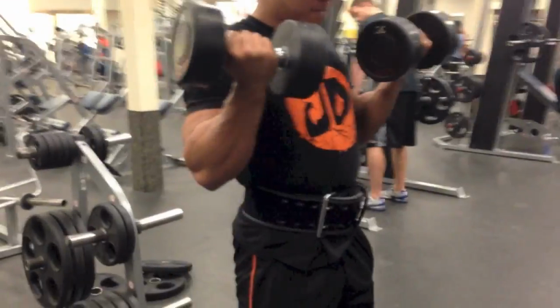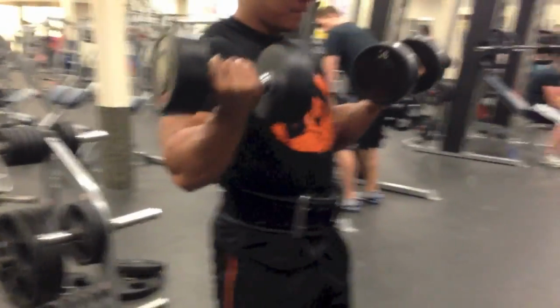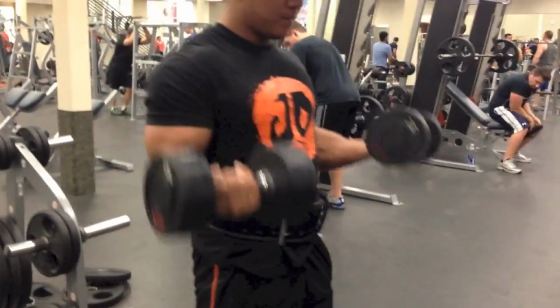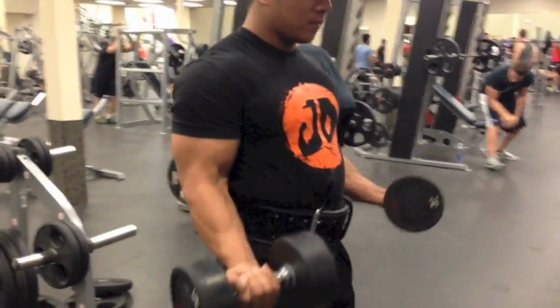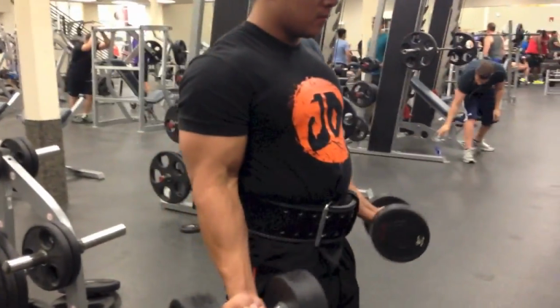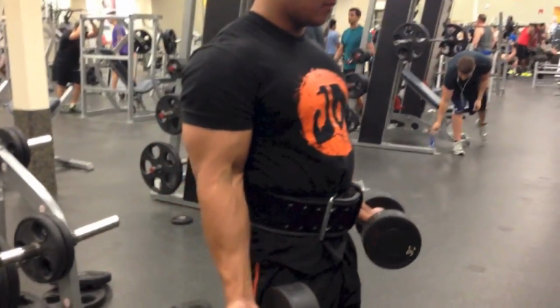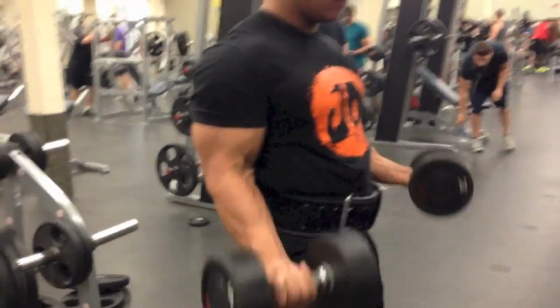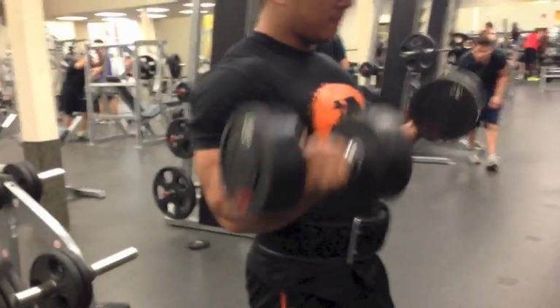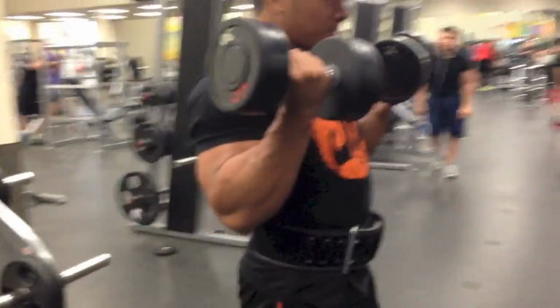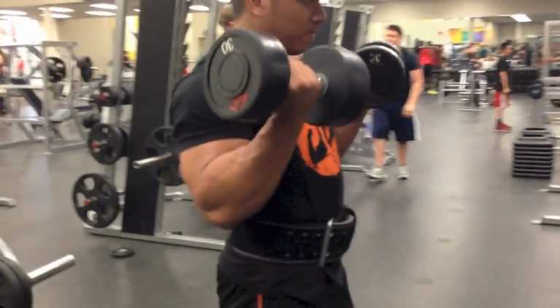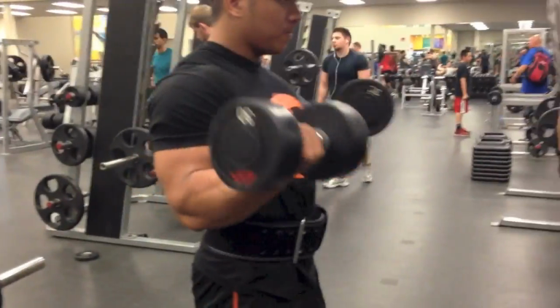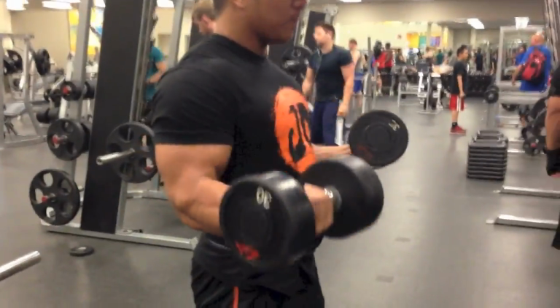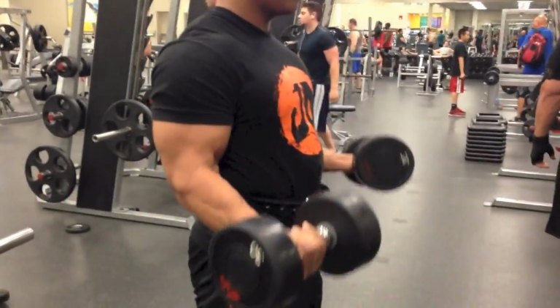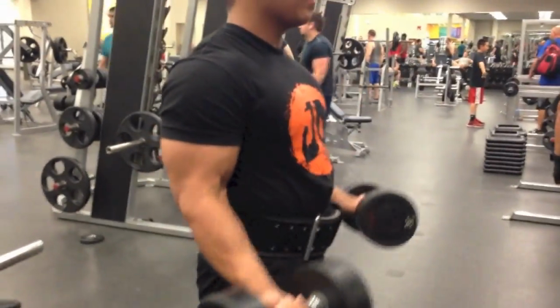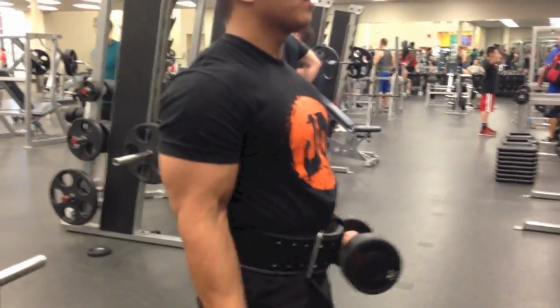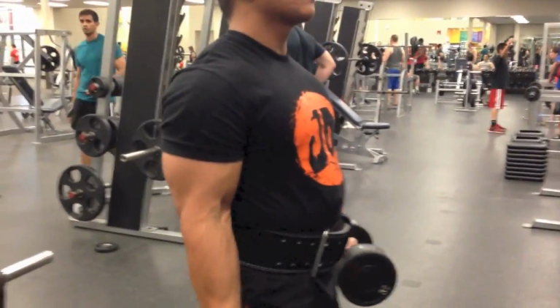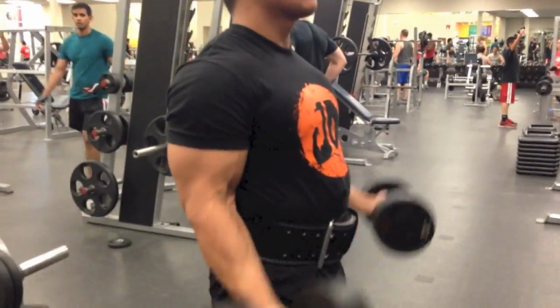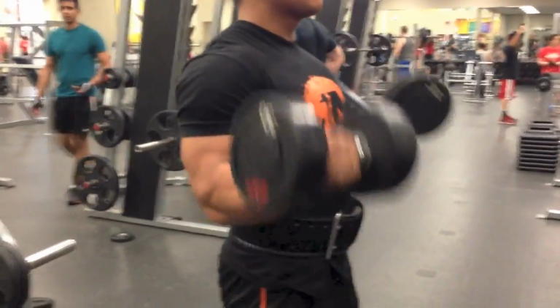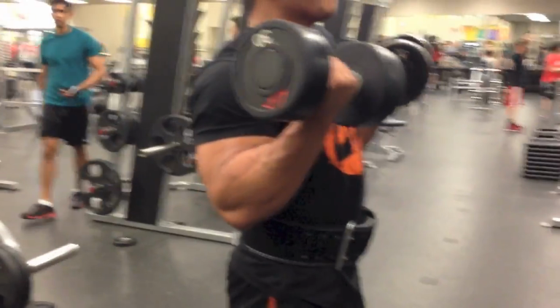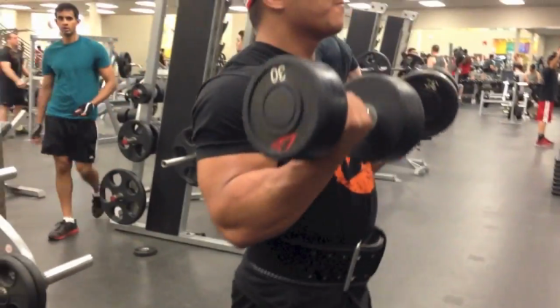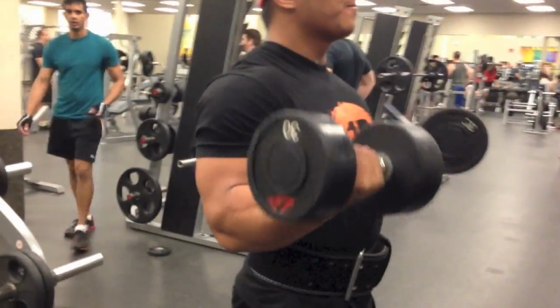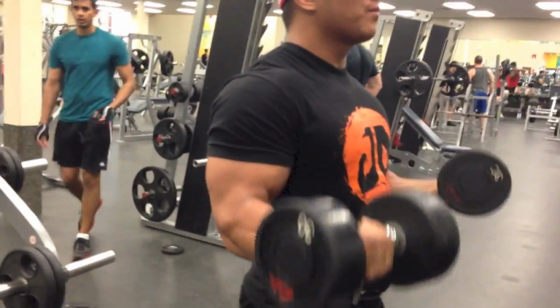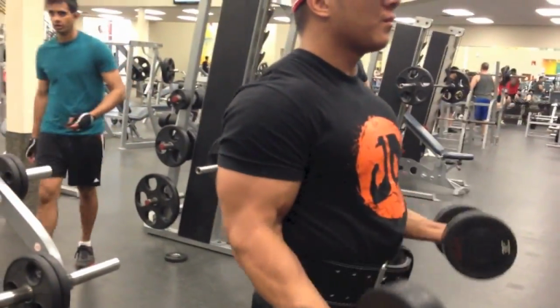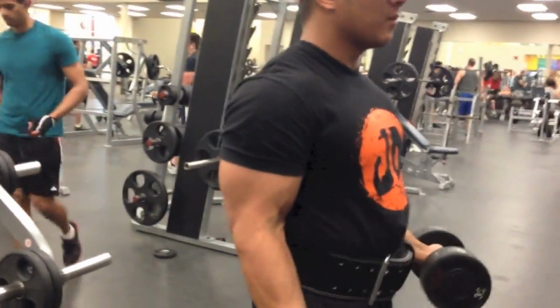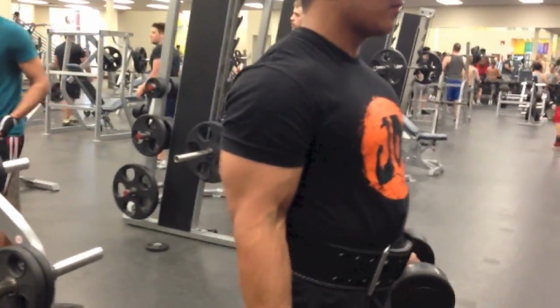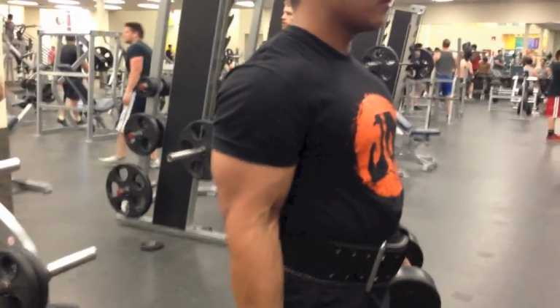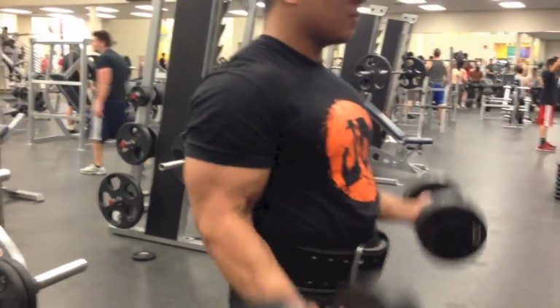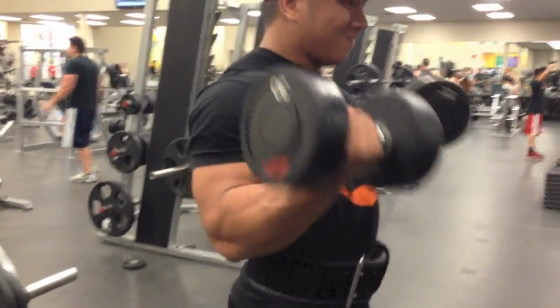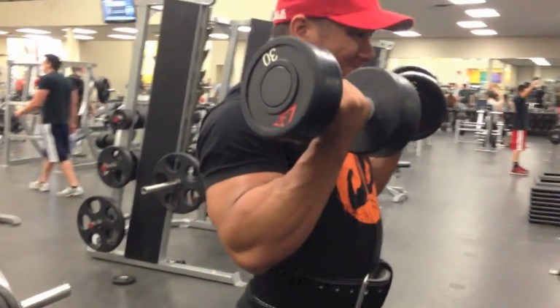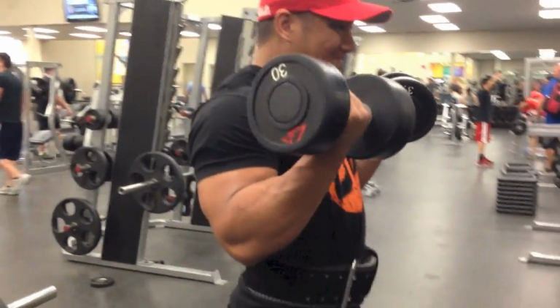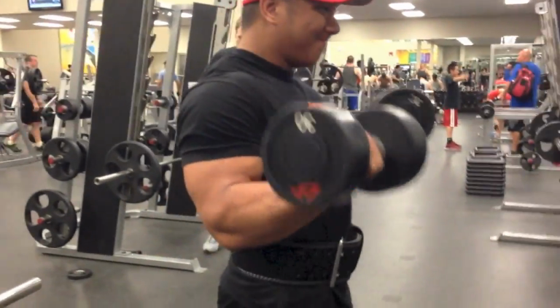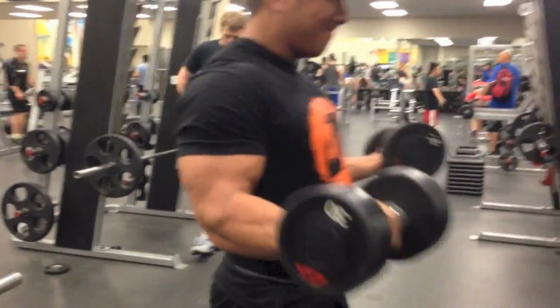Again, it's not supposed to be fast, you ain't got to go heavy — pick your weight, three-second drop. As soon as you peak up top, squeeze.